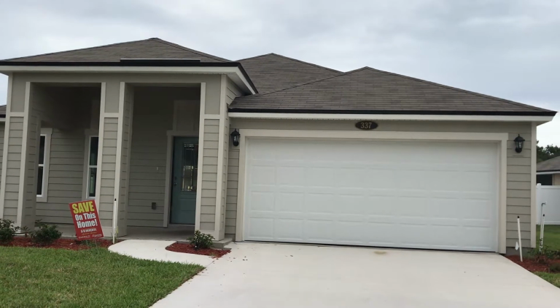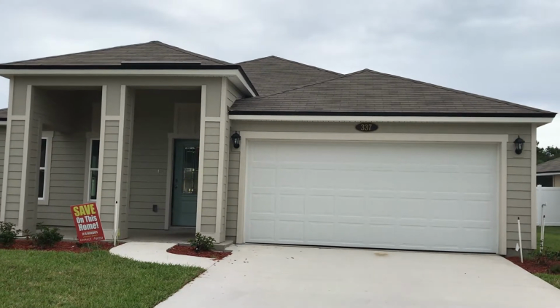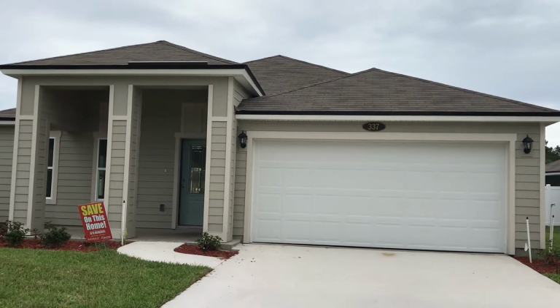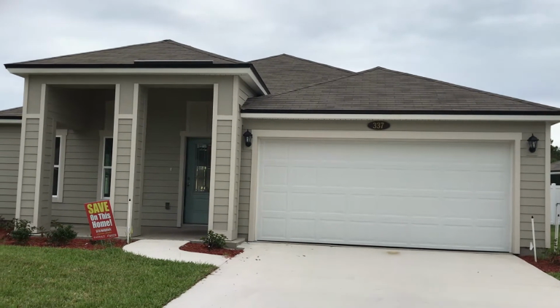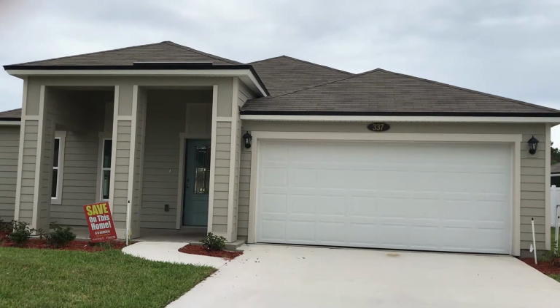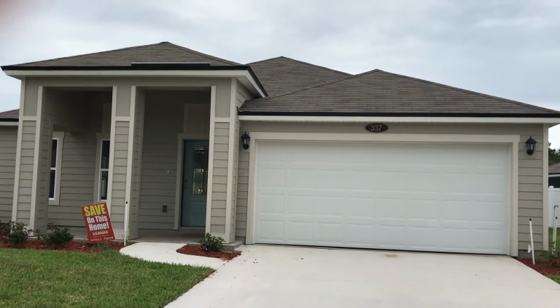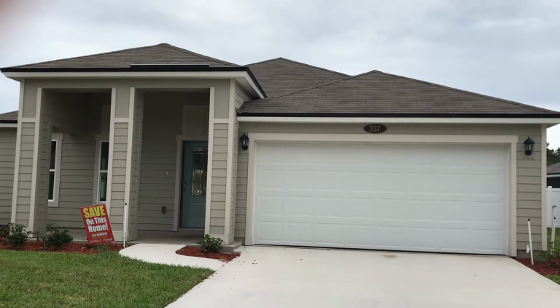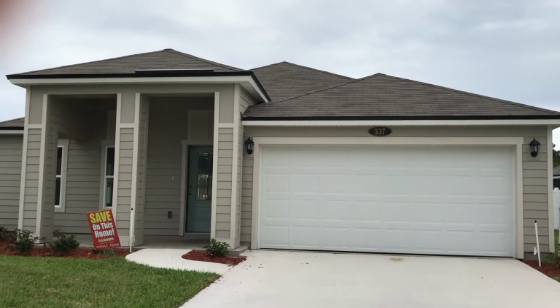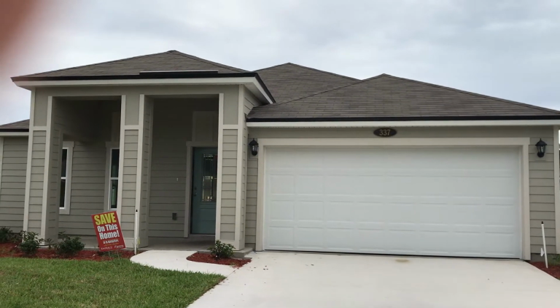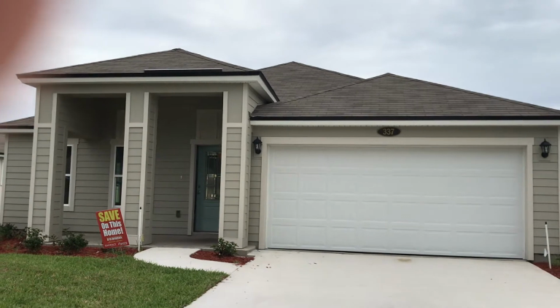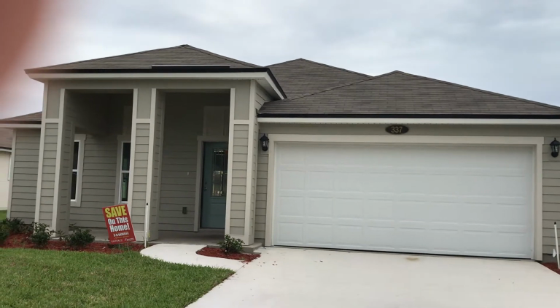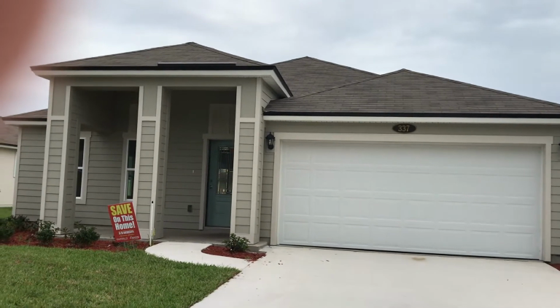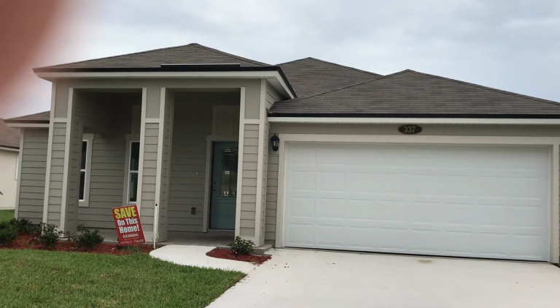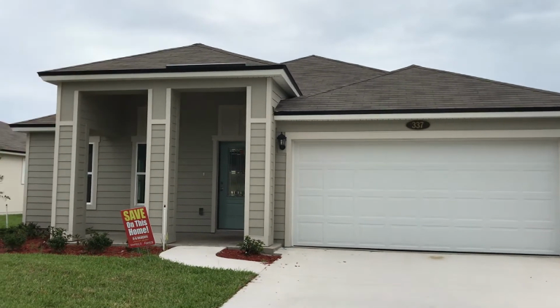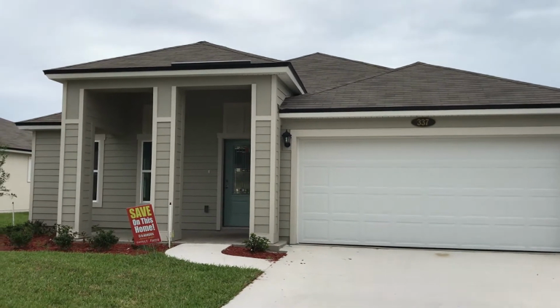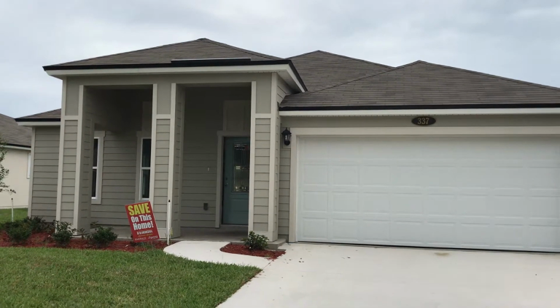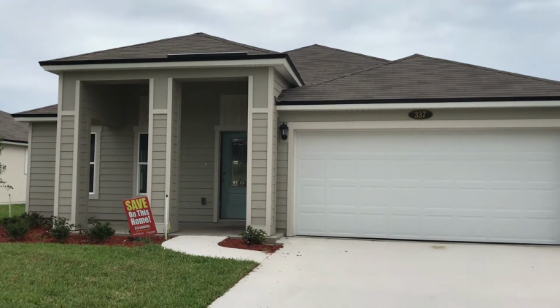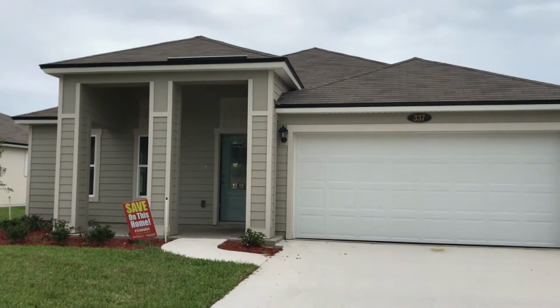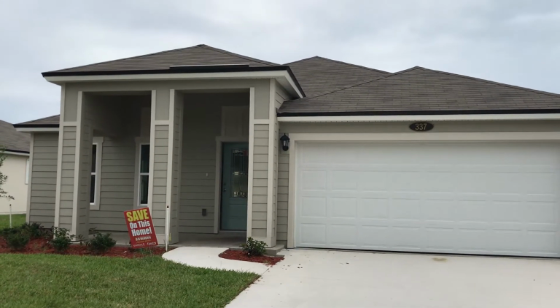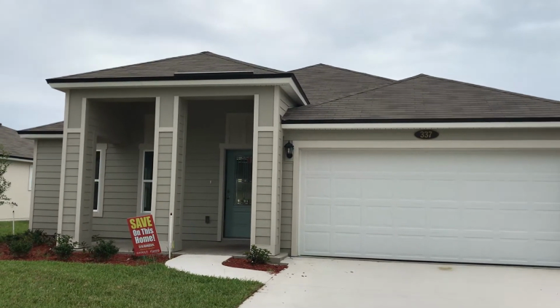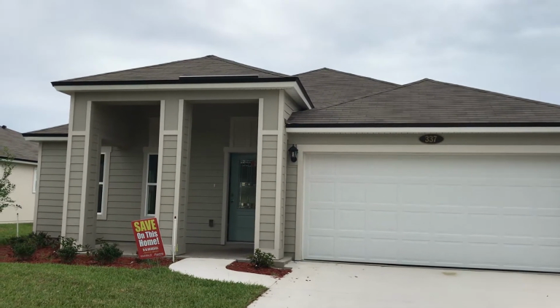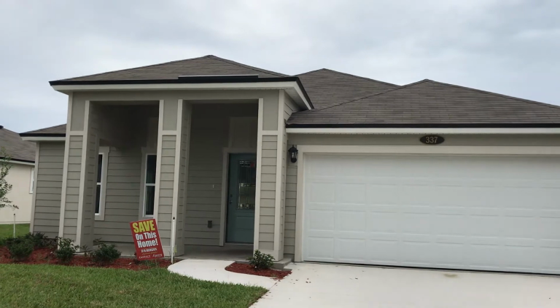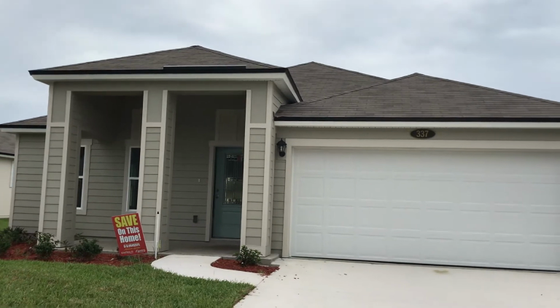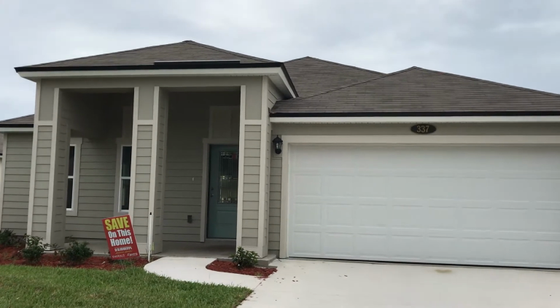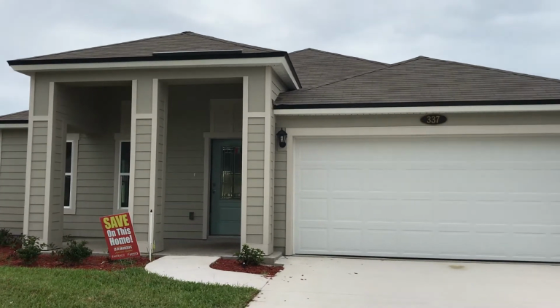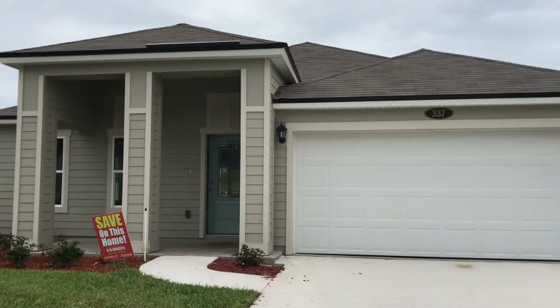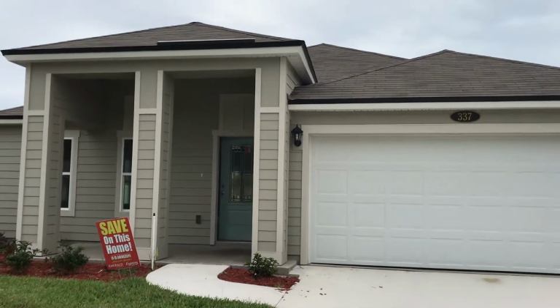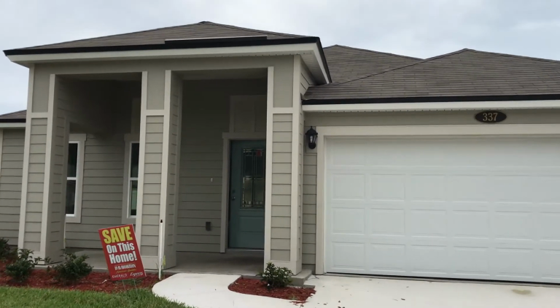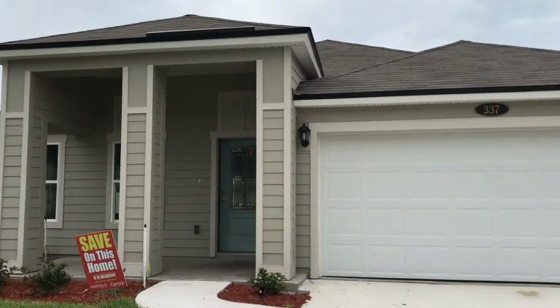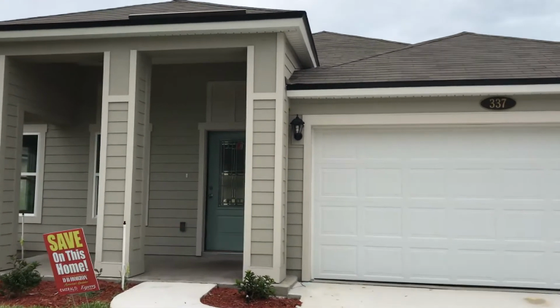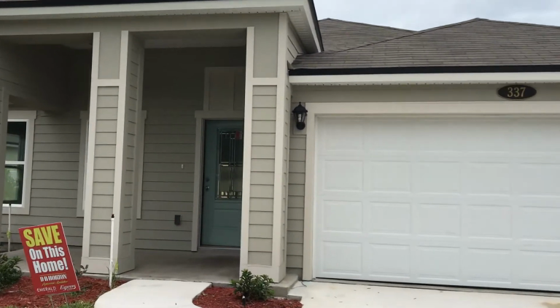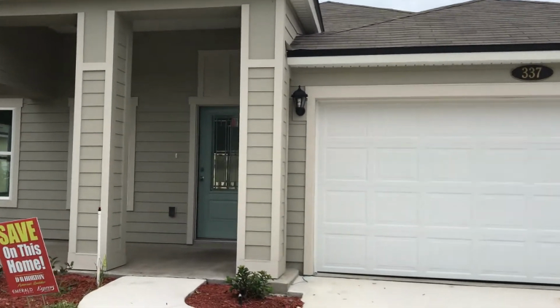Hey Bill, just wanted to do a couple quick videos on some of the available houses here in Dealfield Preserve. This is the Heron — when you were here the other day with me, we looked at three or four of these houses, and this is one we looked at. So let's go take a peek at it to refresh your memory a little bit.